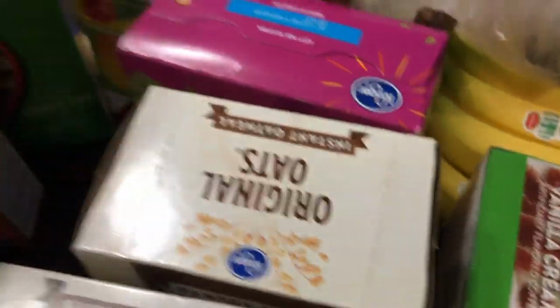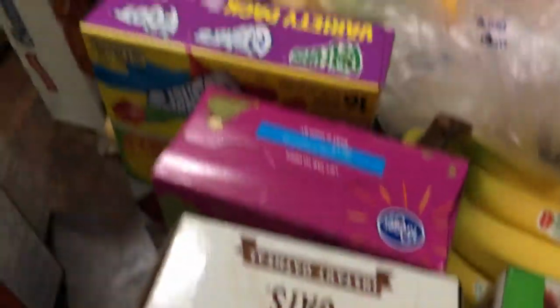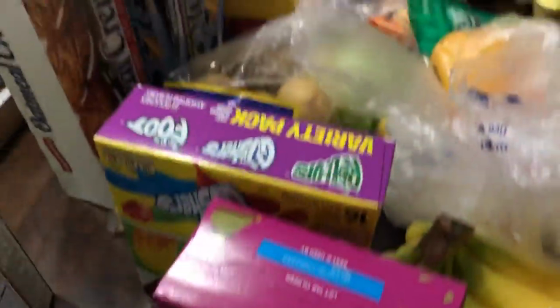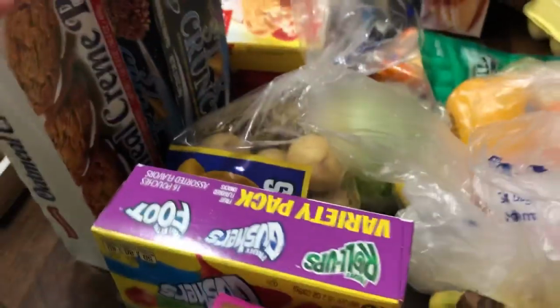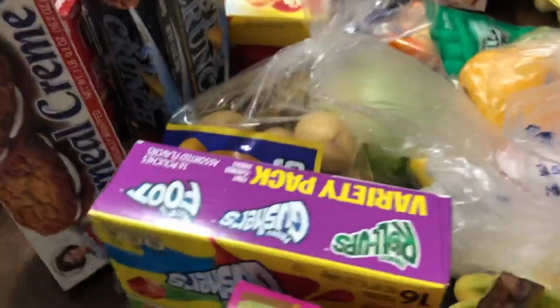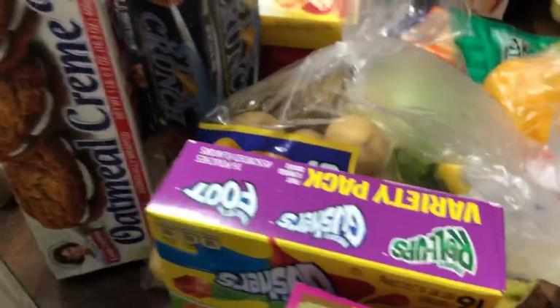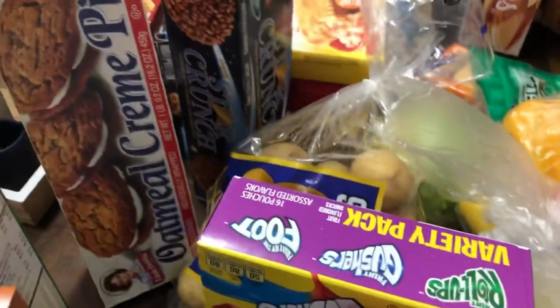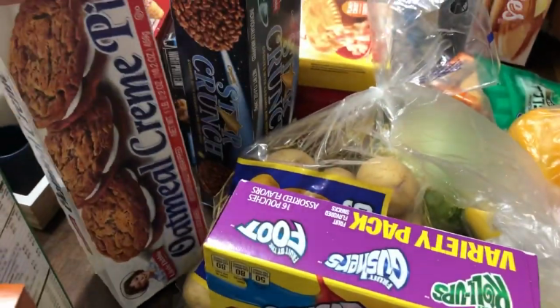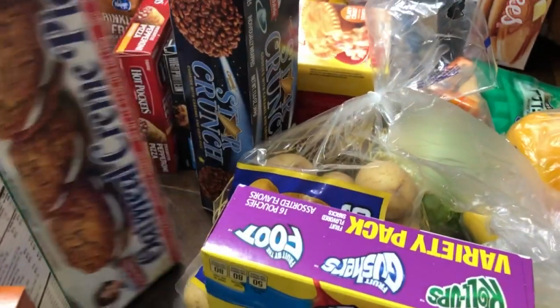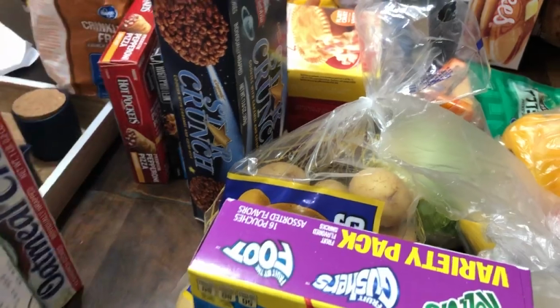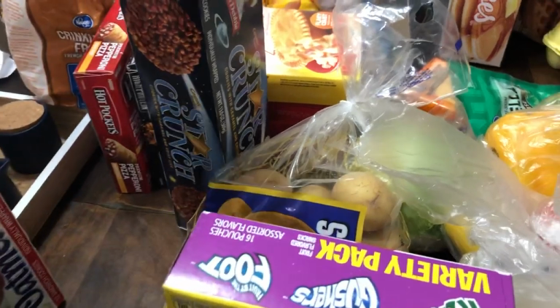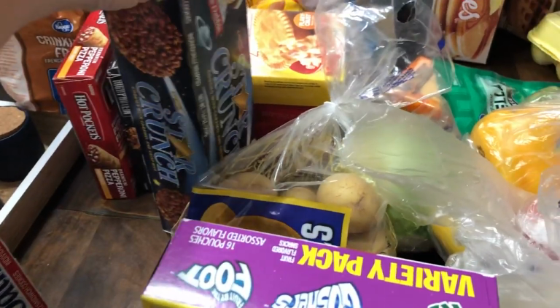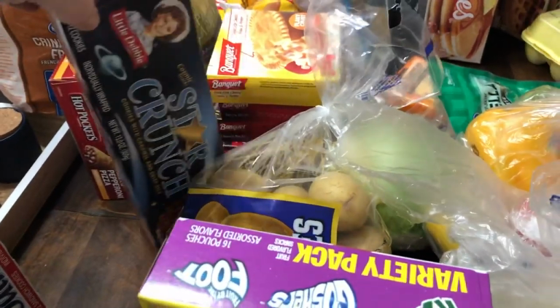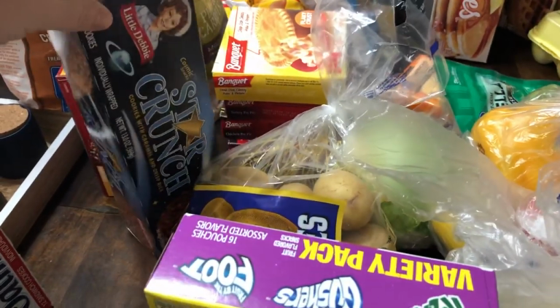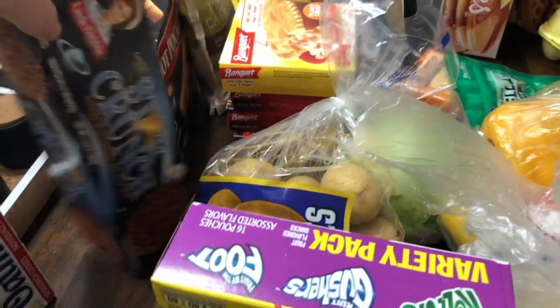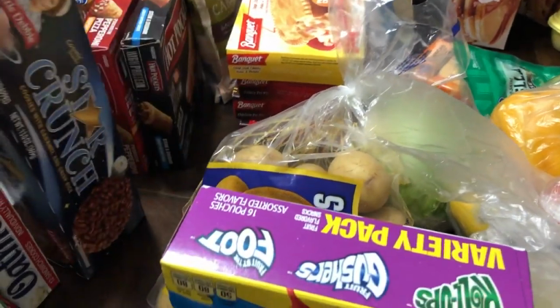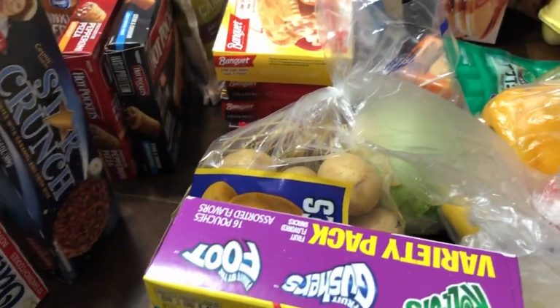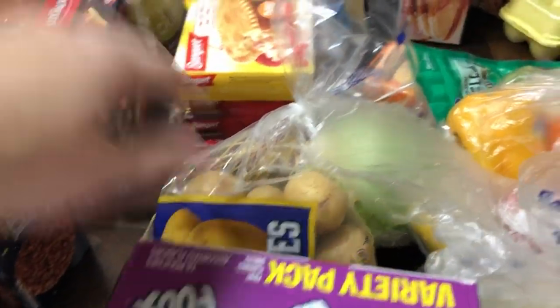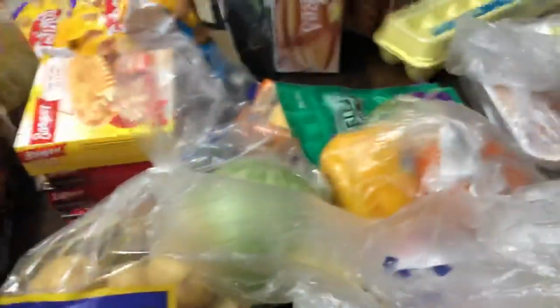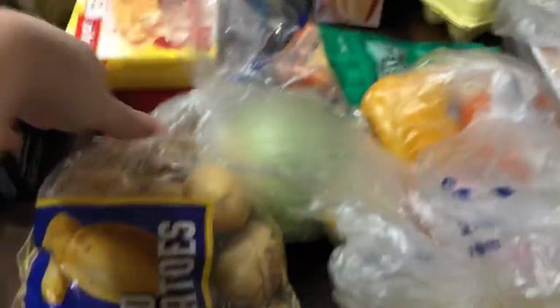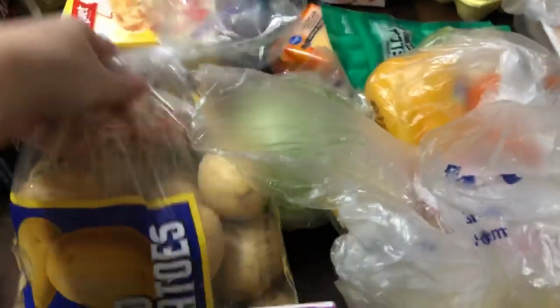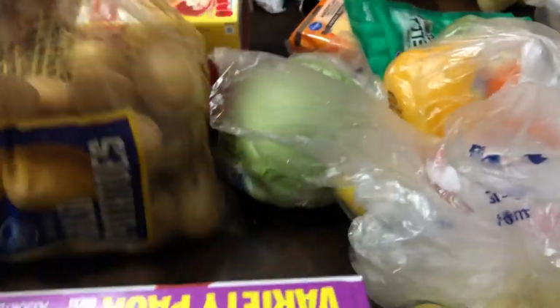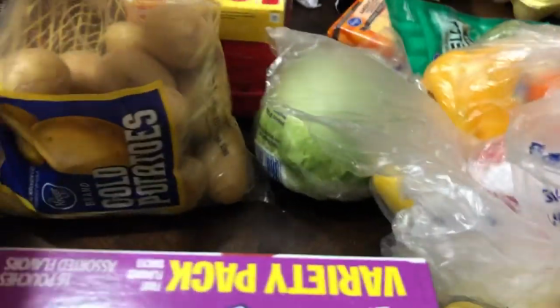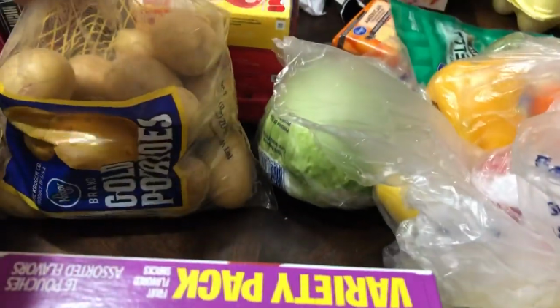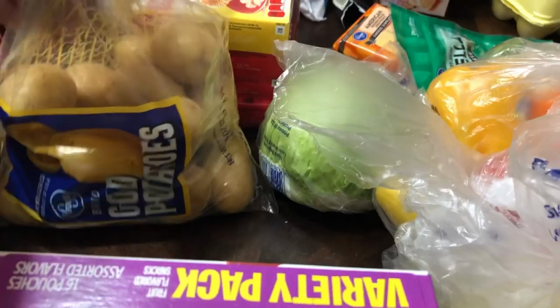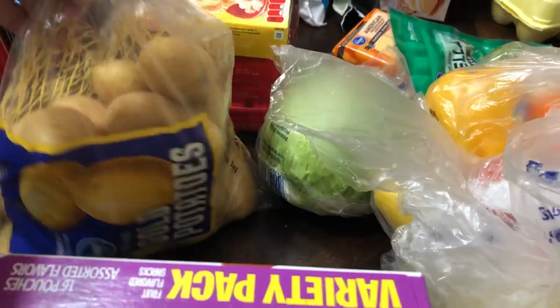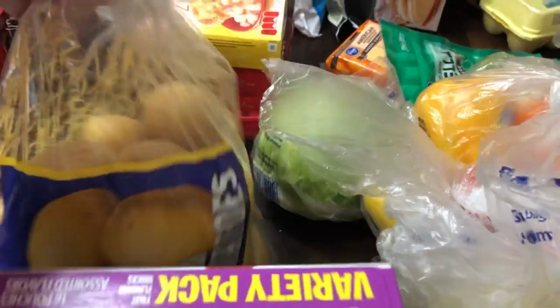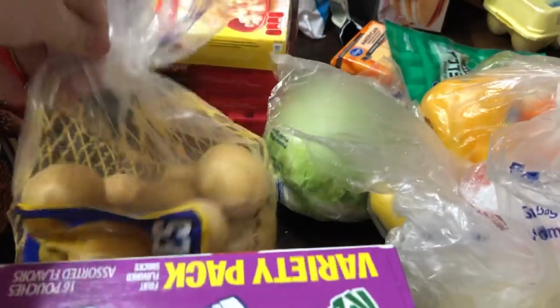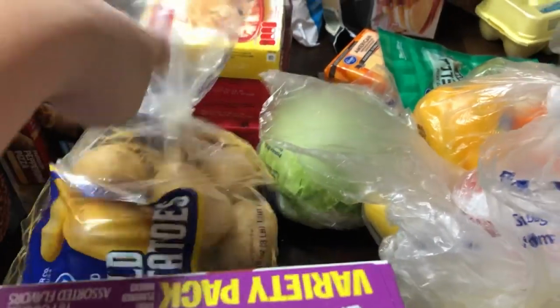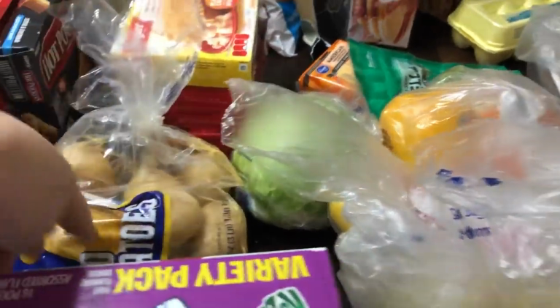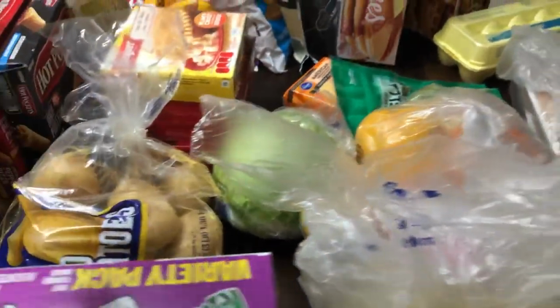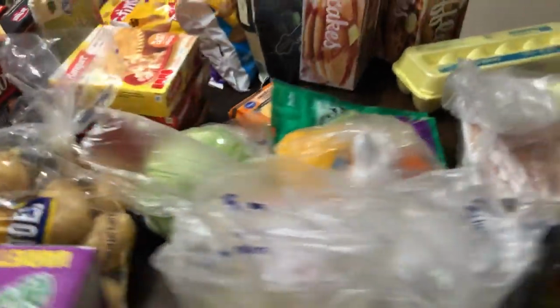I grabbed some oatmeal cream pies, some Star Crunch — I grew up on these. I grabbed a big bag of gold potatoes; I believe those were $2.99.